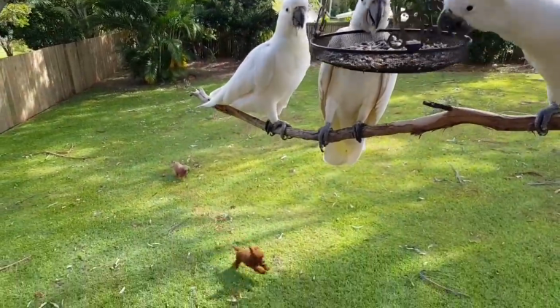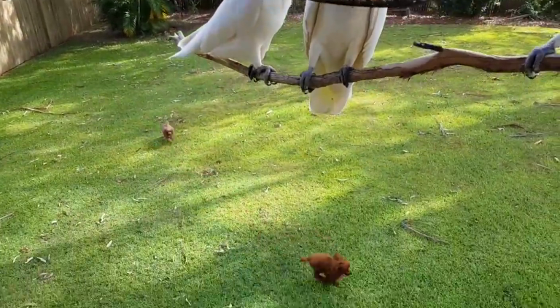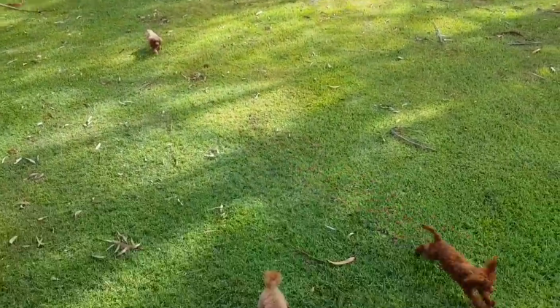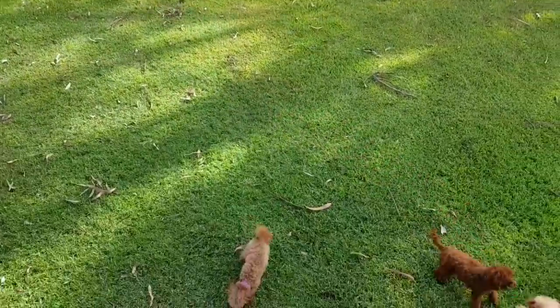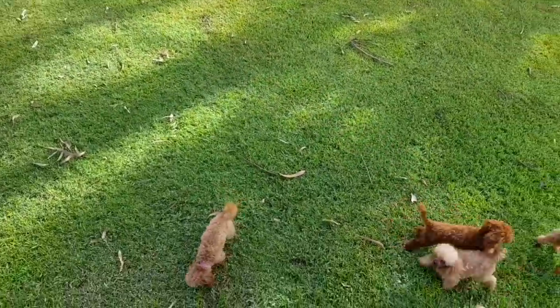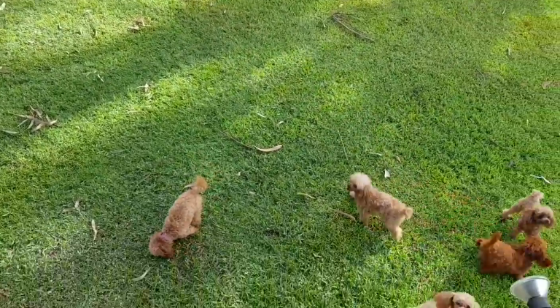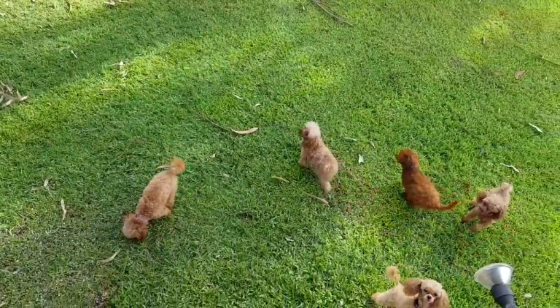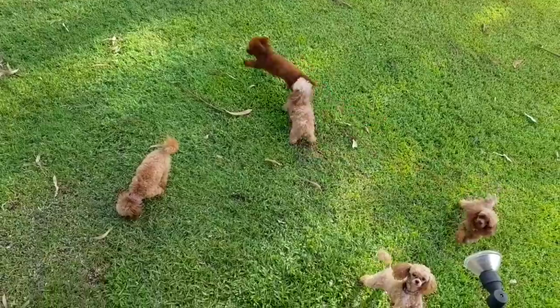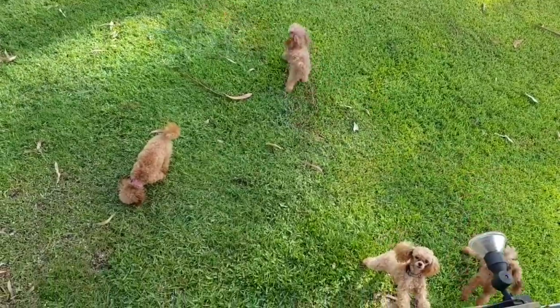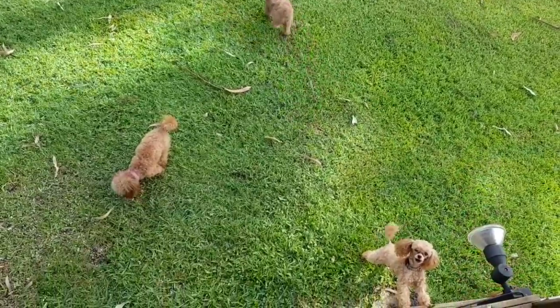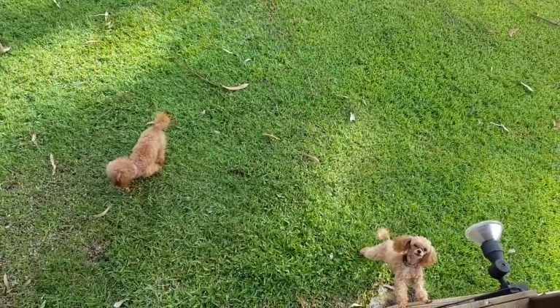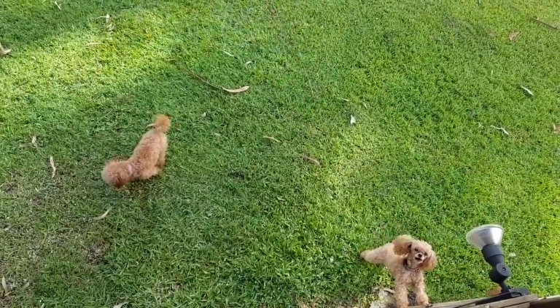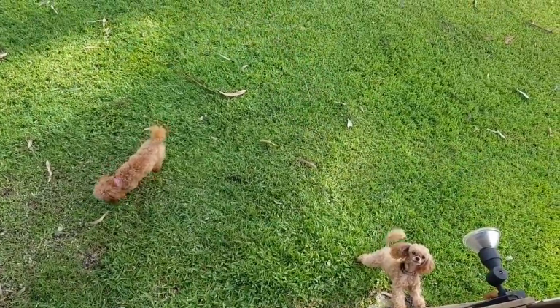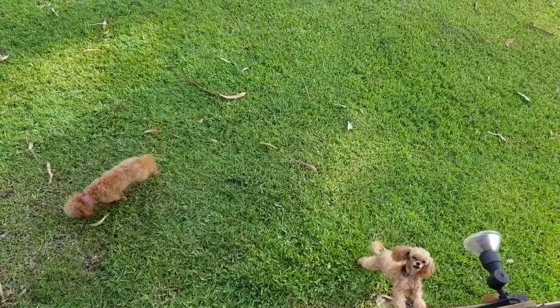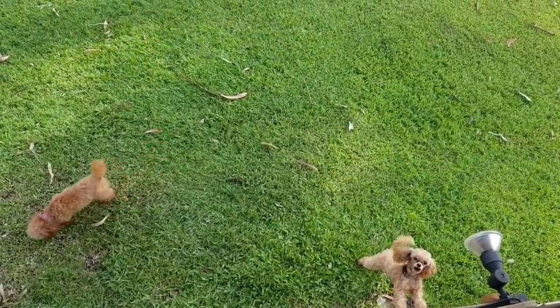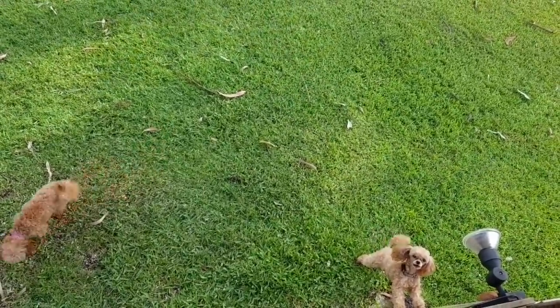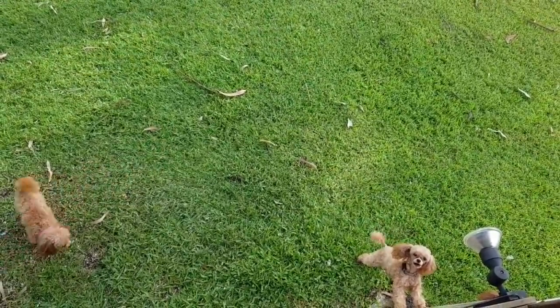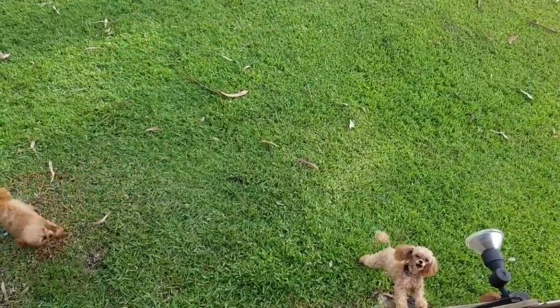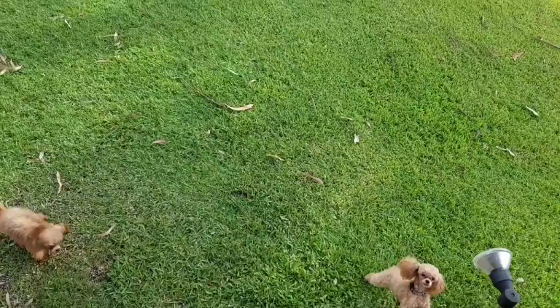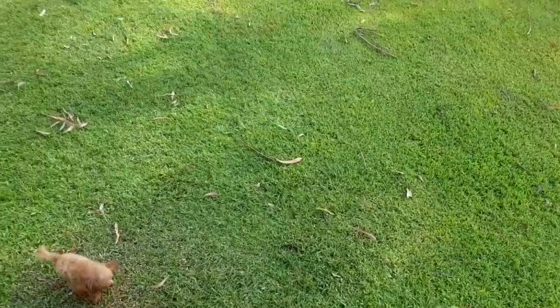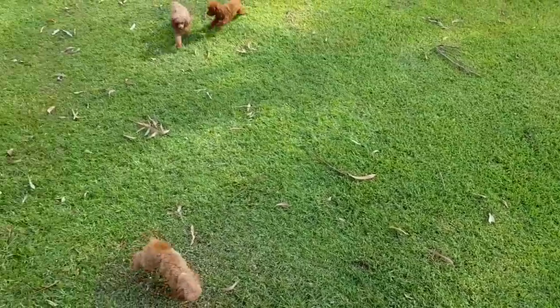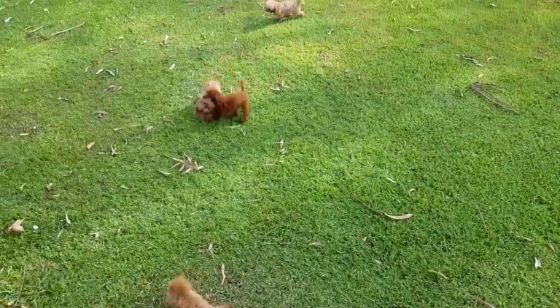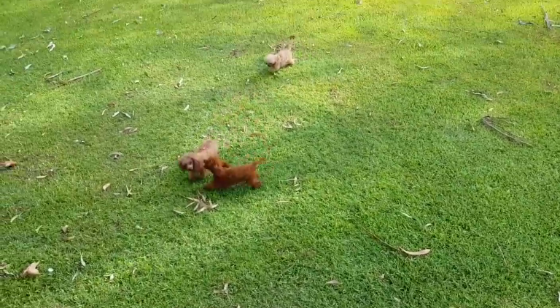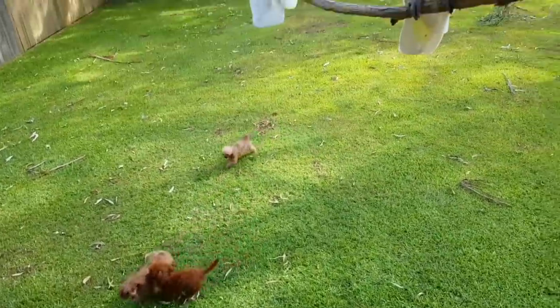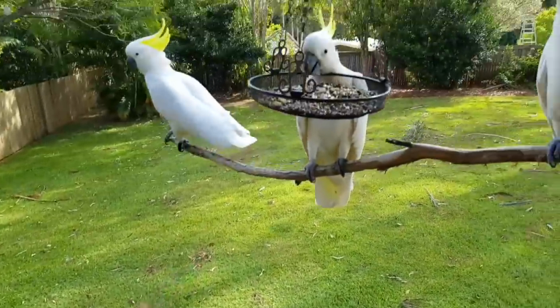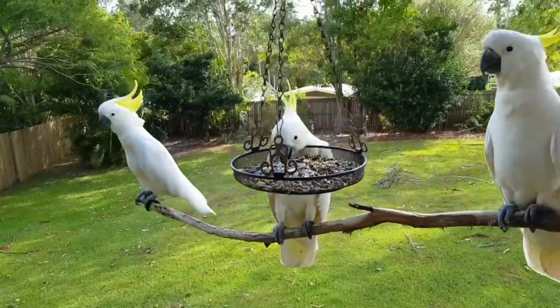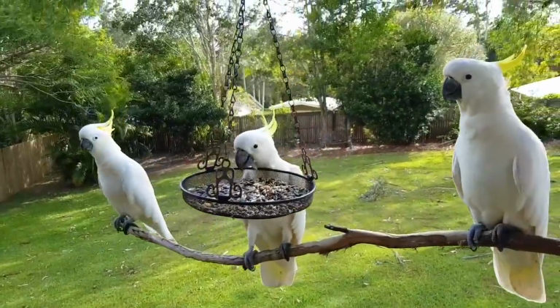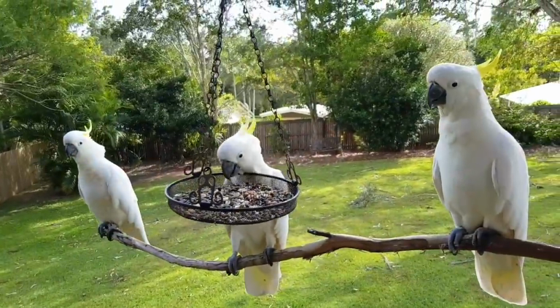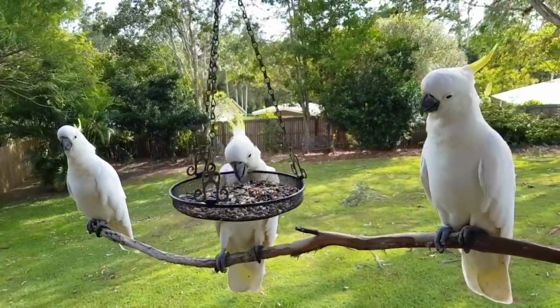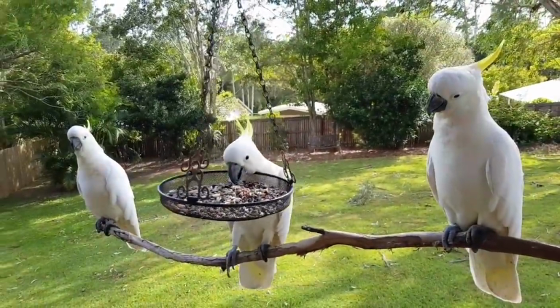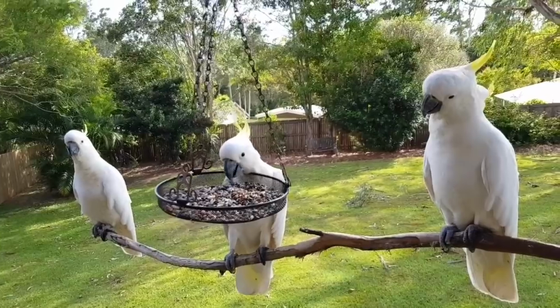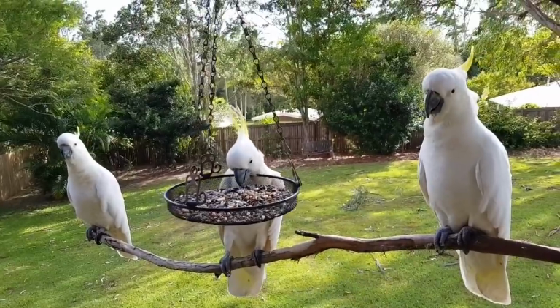You guys are being very noisy today. I'm trying to video! Easy - stop making that racket. They just love seeing the birds. All right, back to pouring.